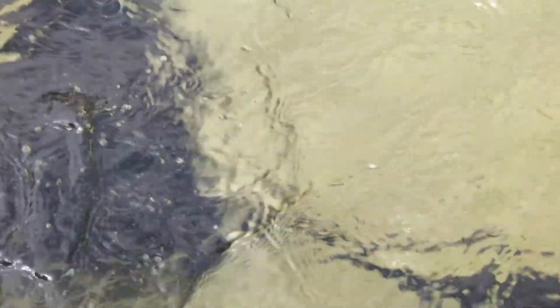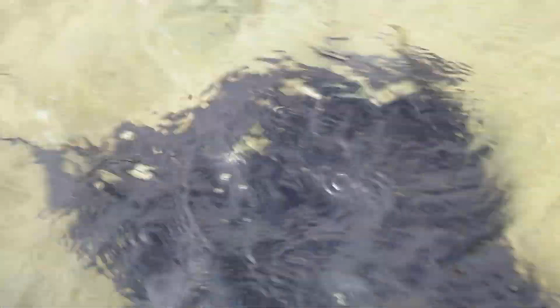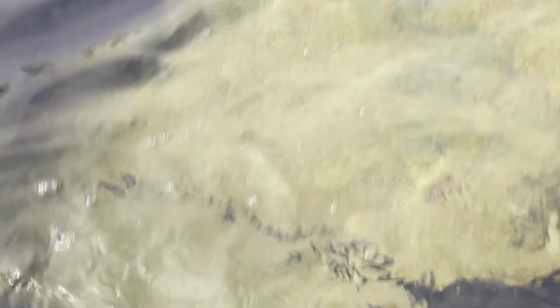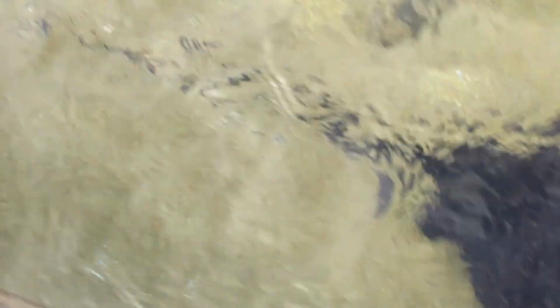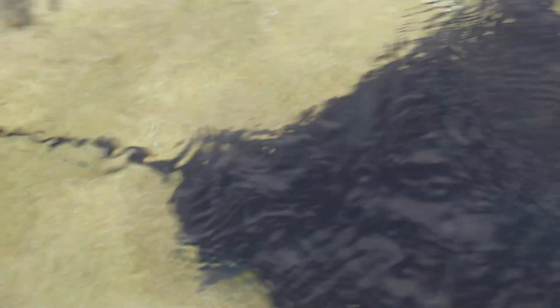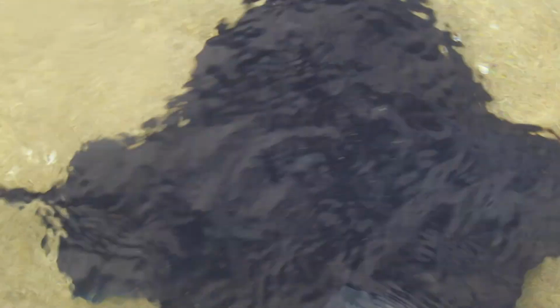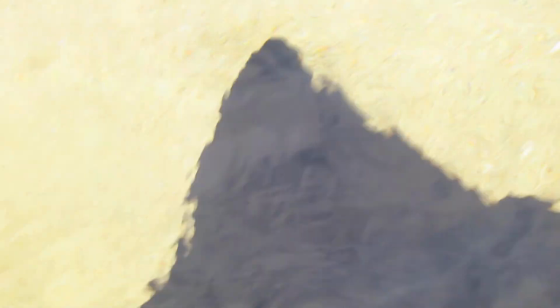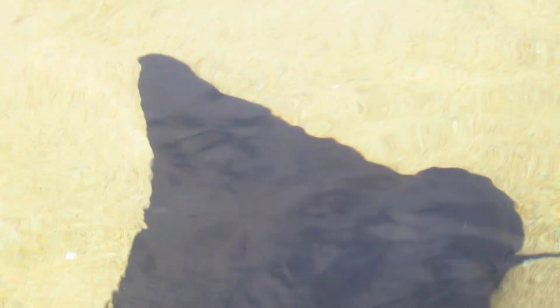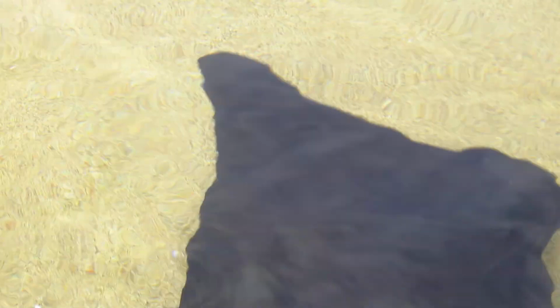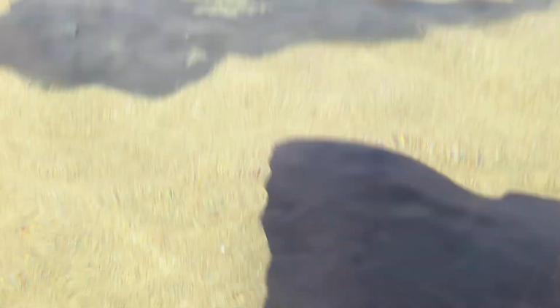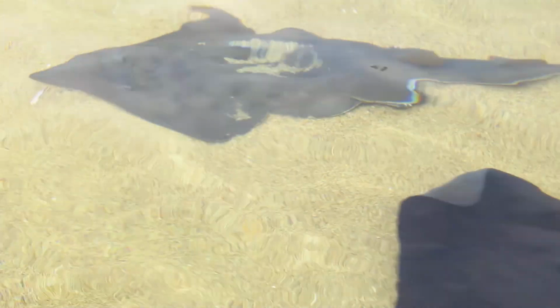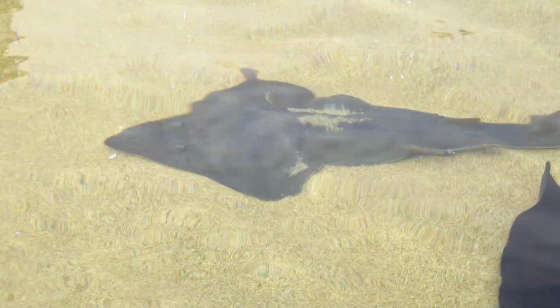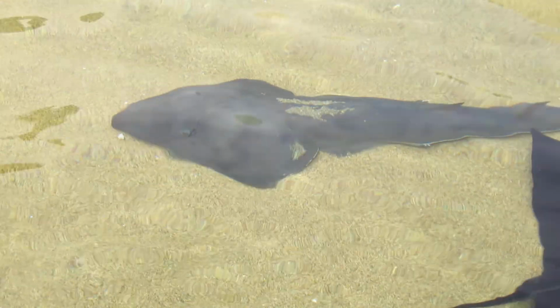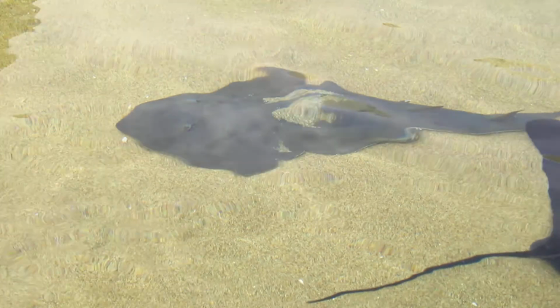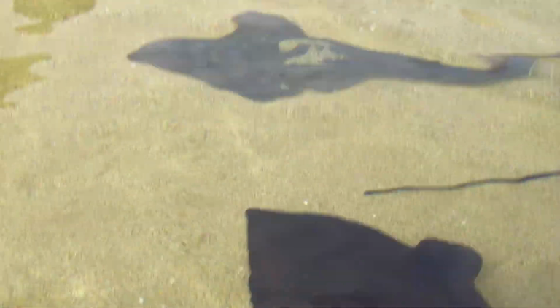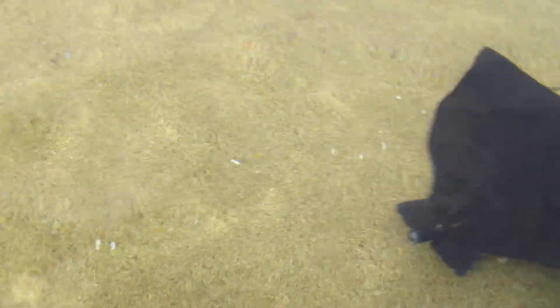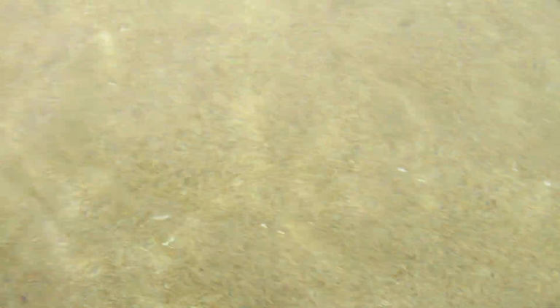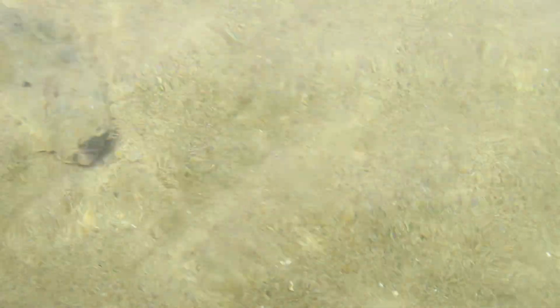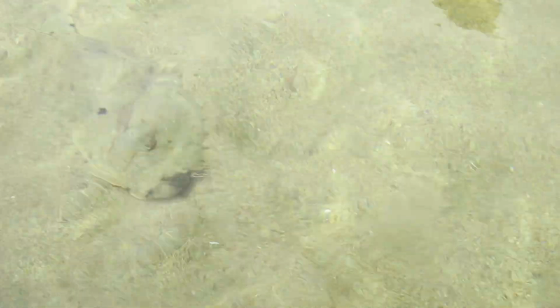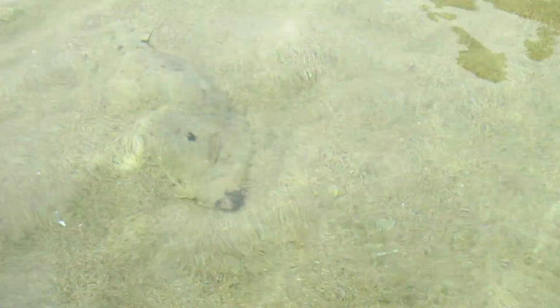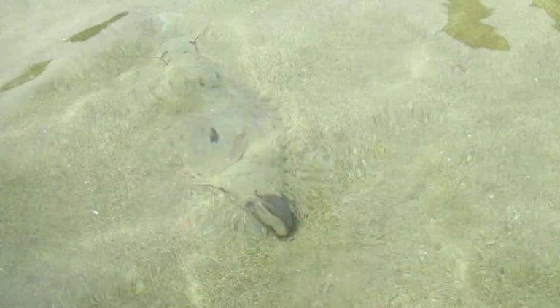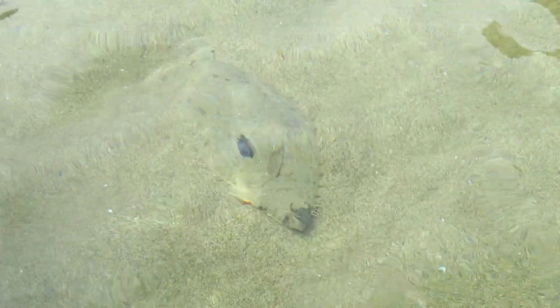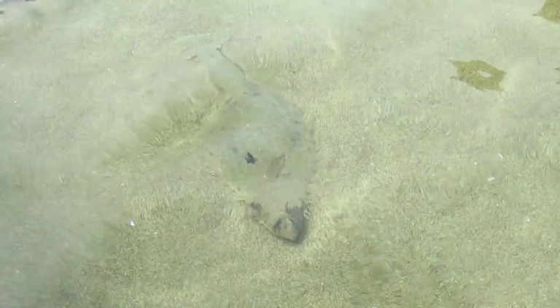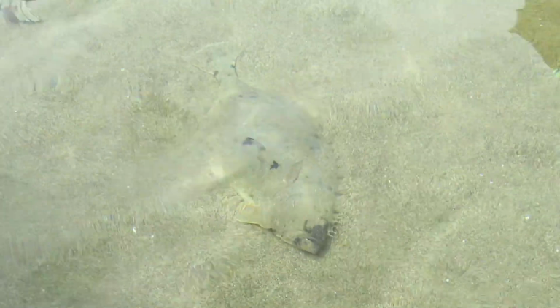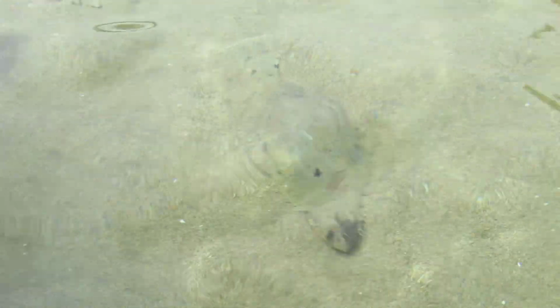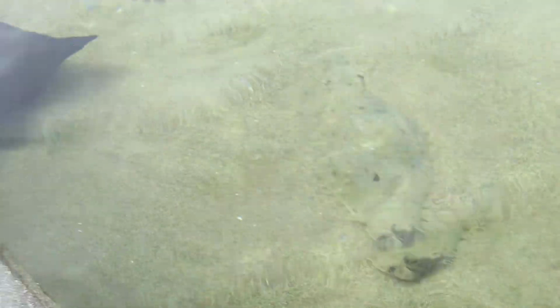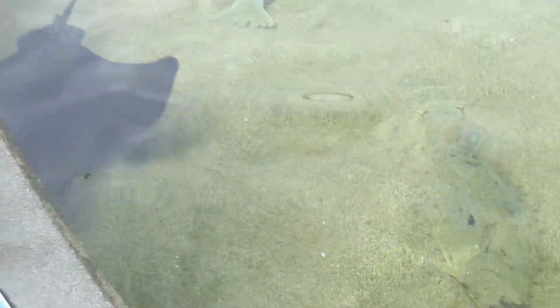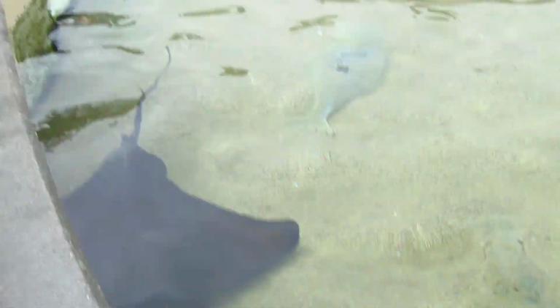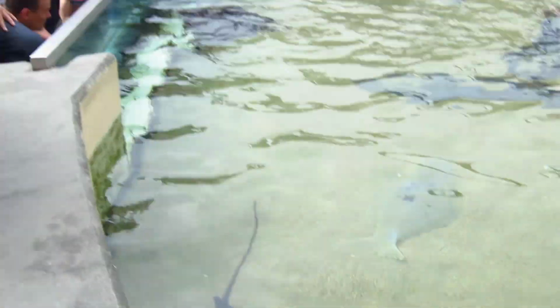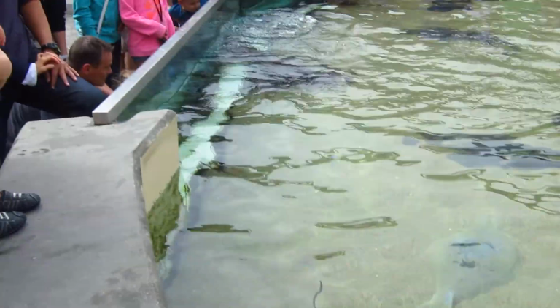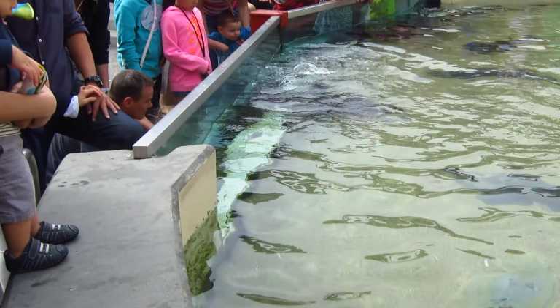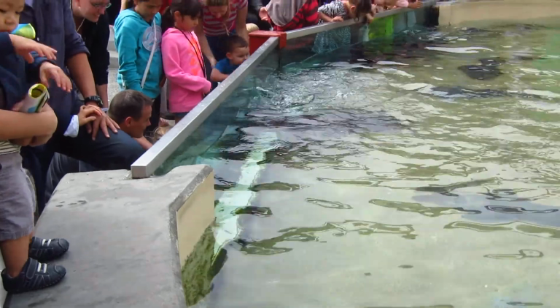Now, for those of you feeding our animals, we do have a few fish inside here. We have two California halibut and a striped flounder. Those guys may try to steal the fish from the rays.